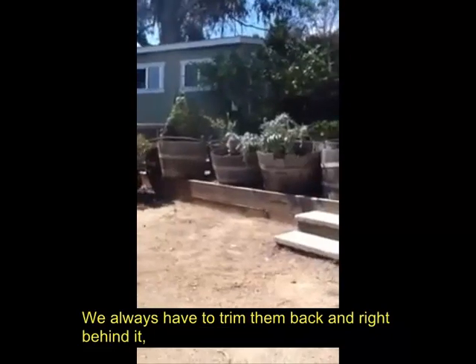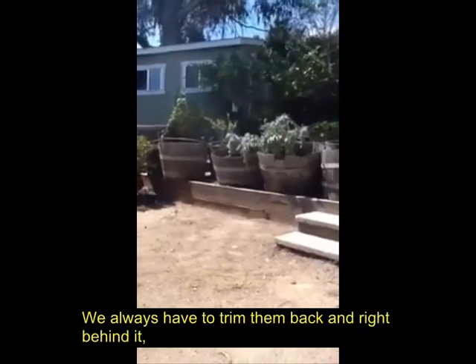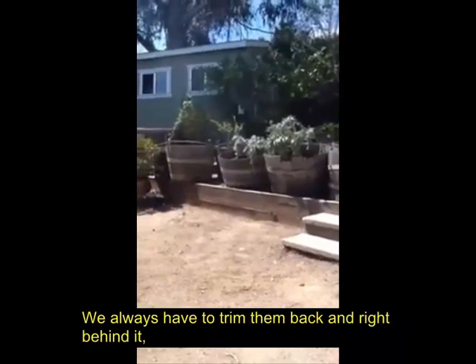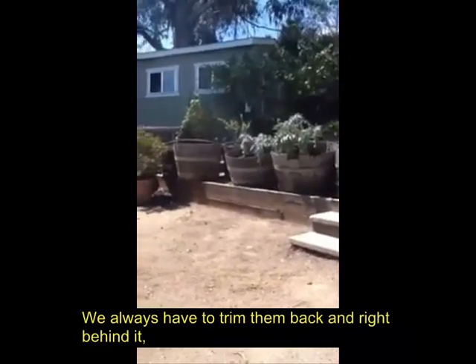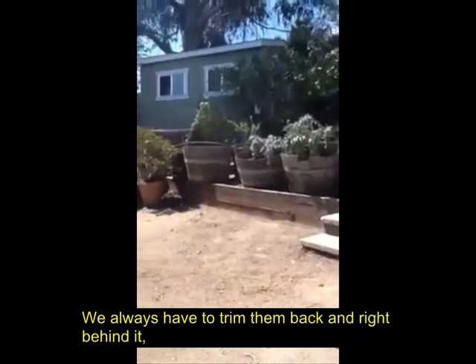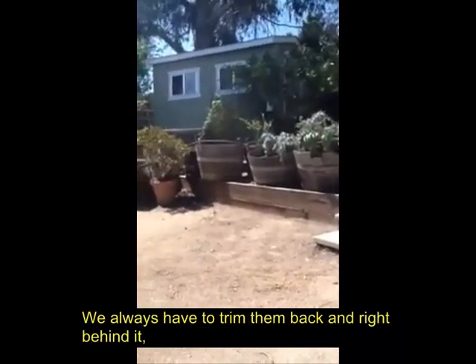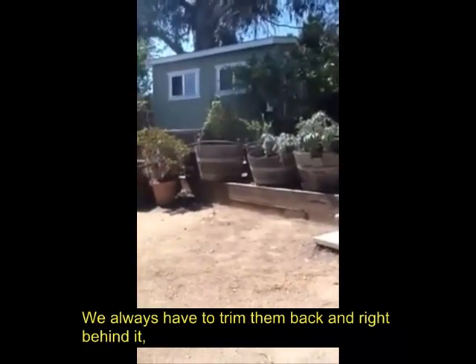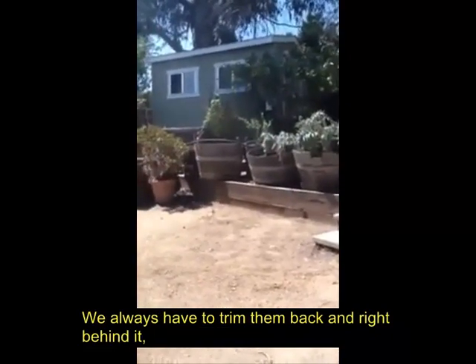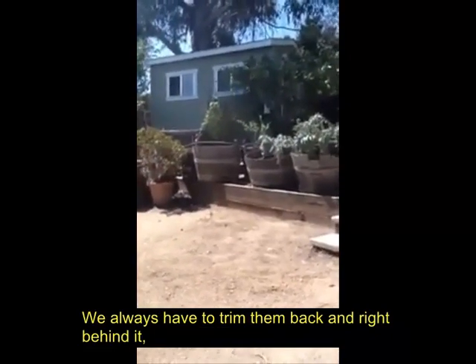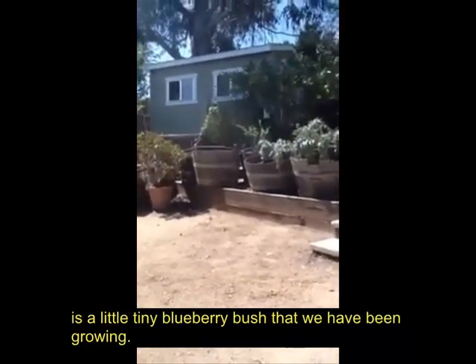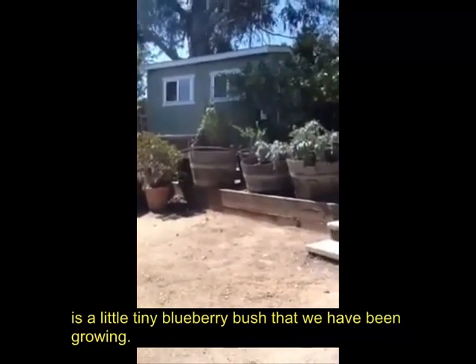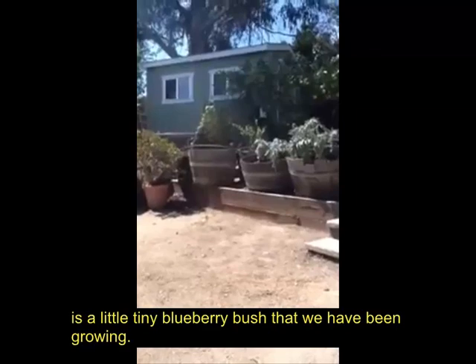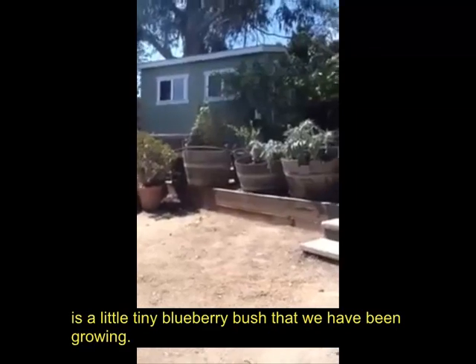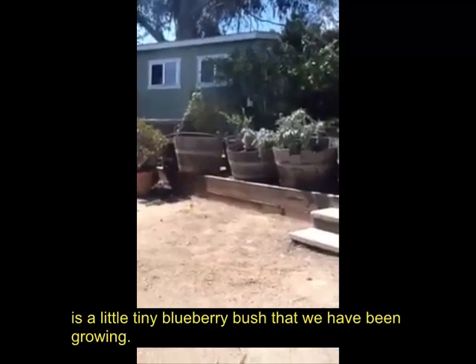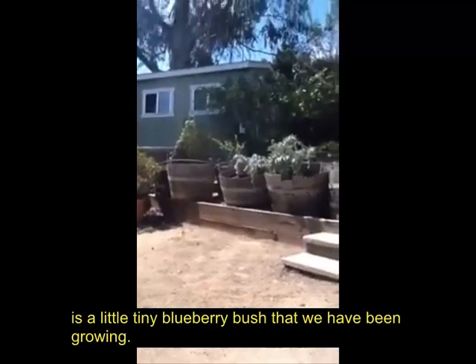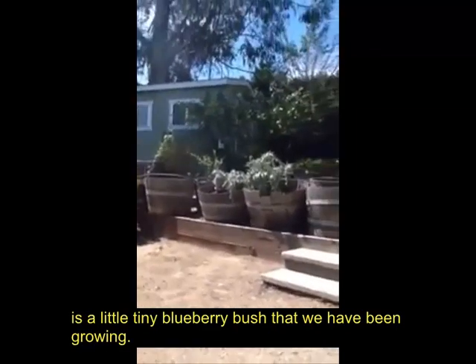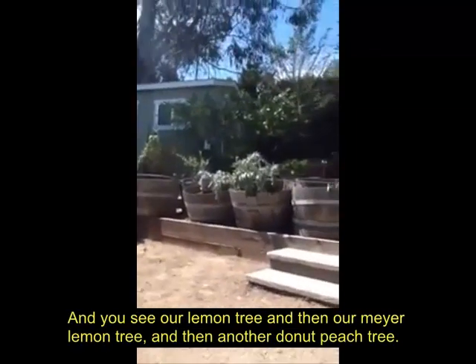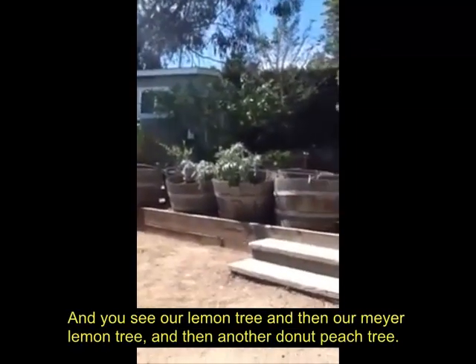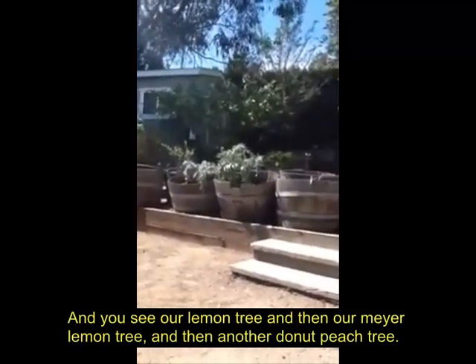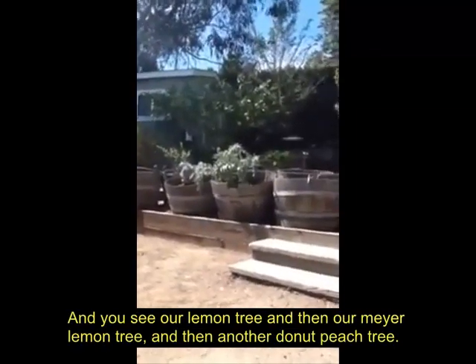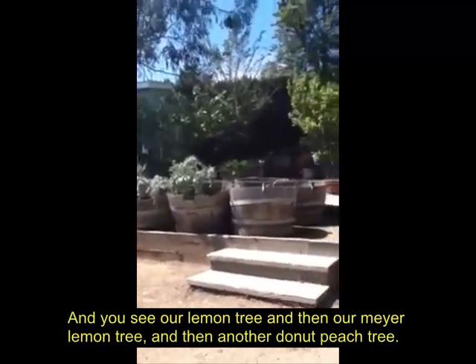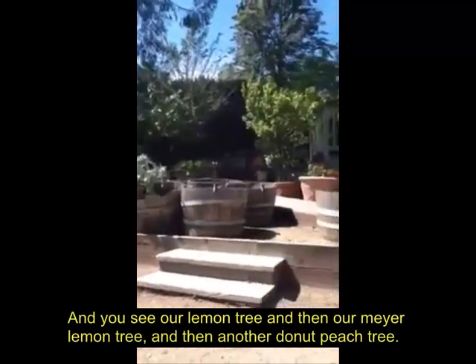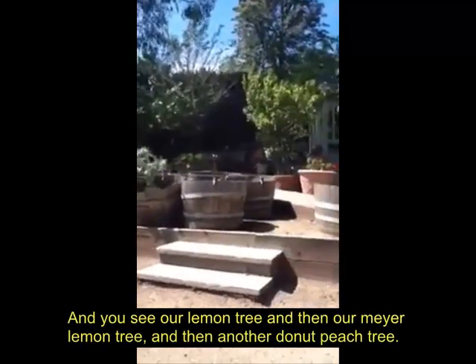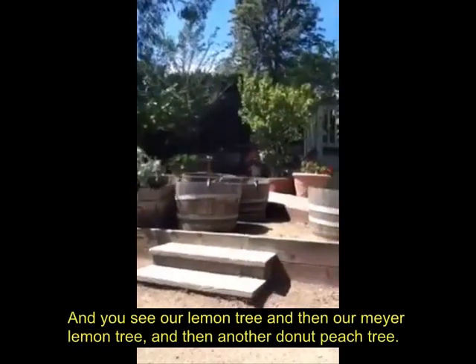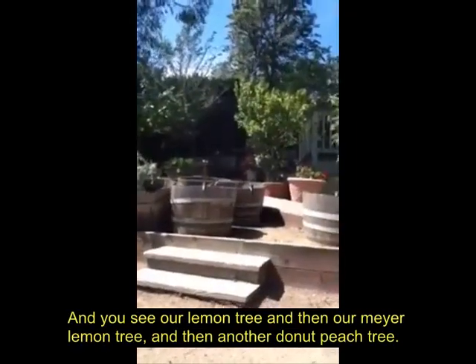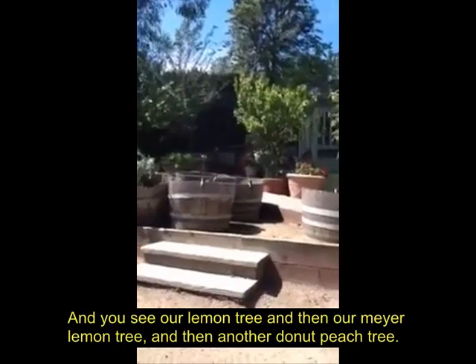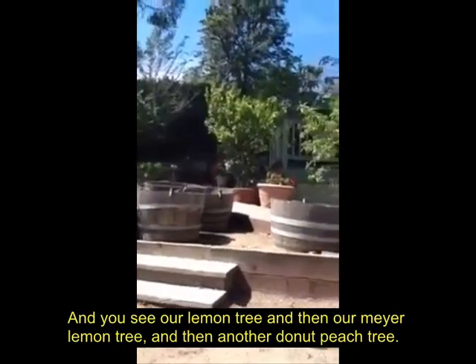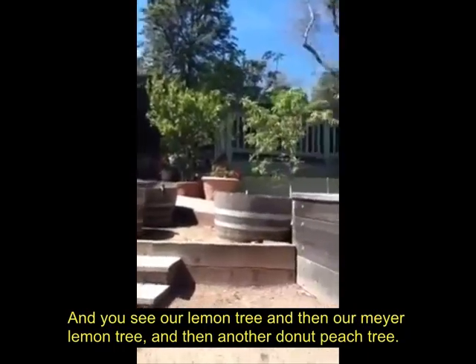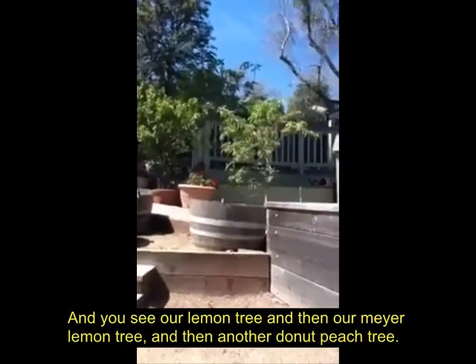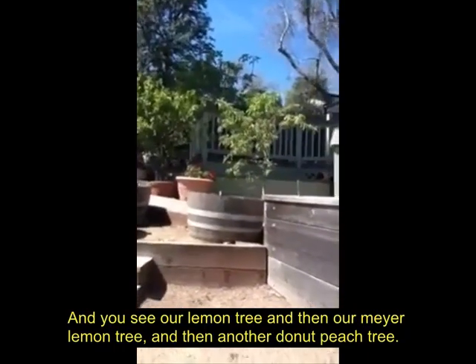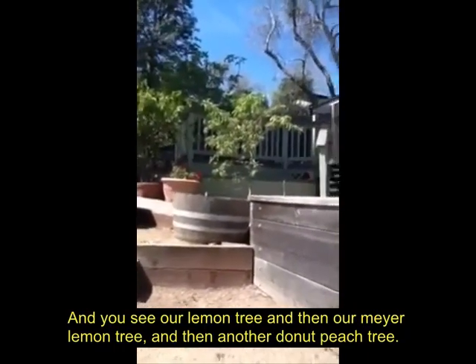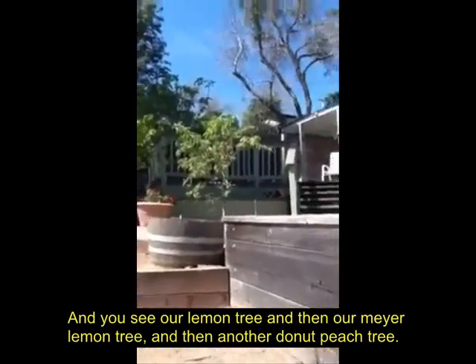We always have to trim them back. And right behind it is a little tiny blueberry bush that we've been growing. And you can see our lemon tree, and then our Meyer lemon tree, and then another donut peach tree.